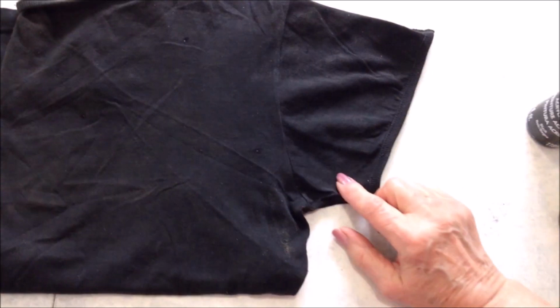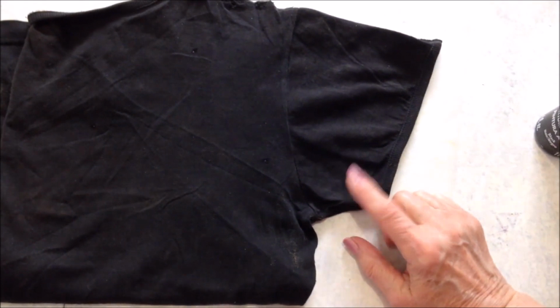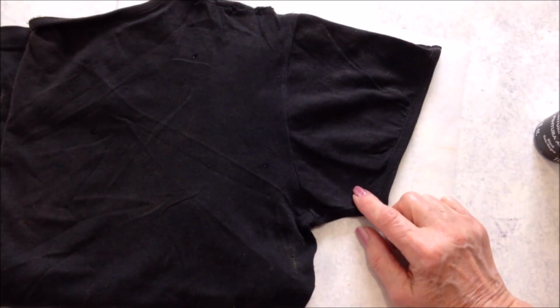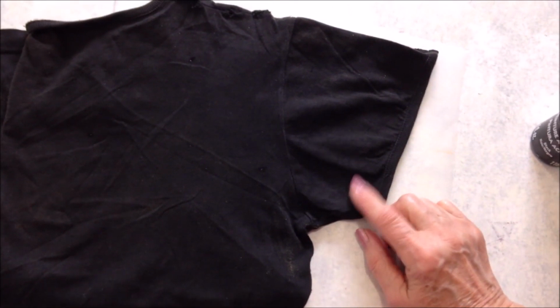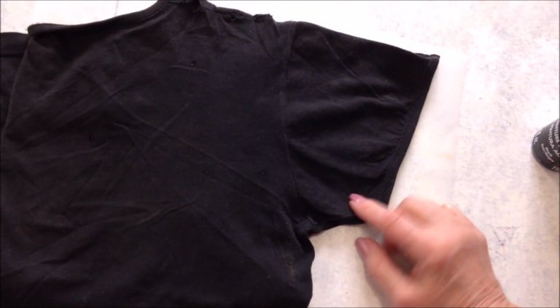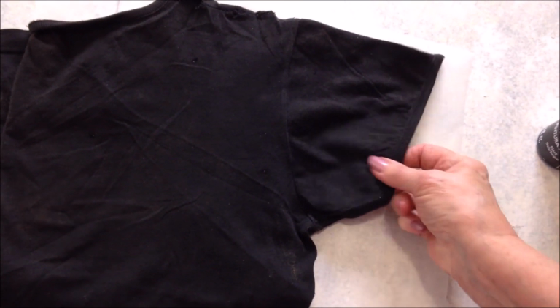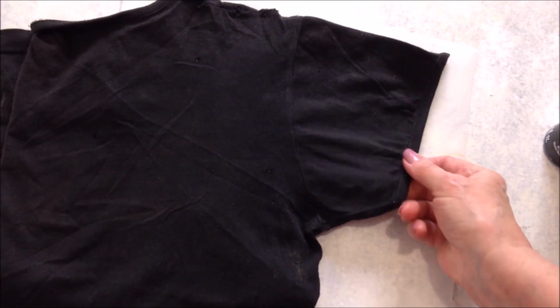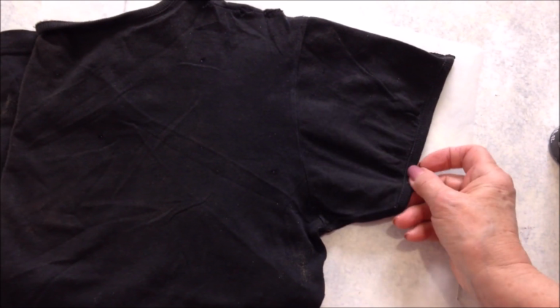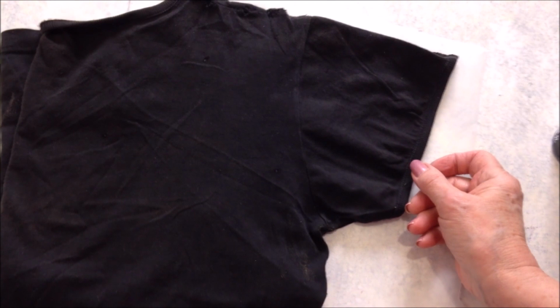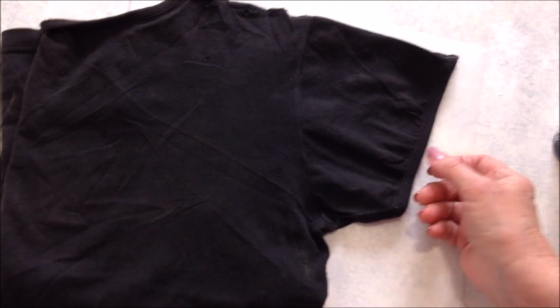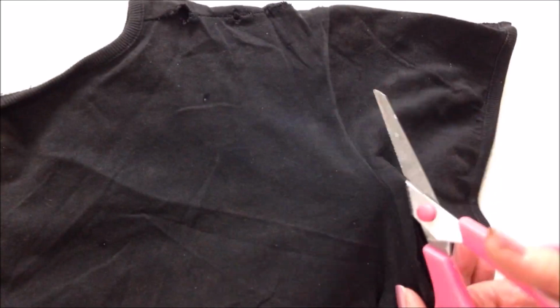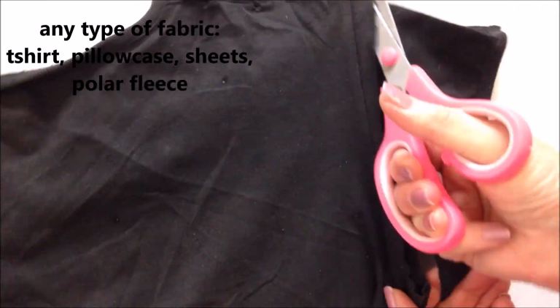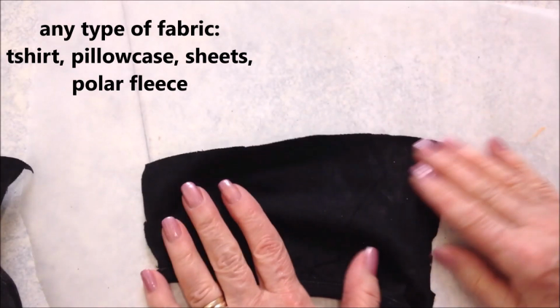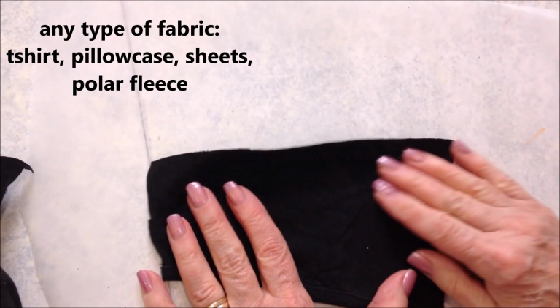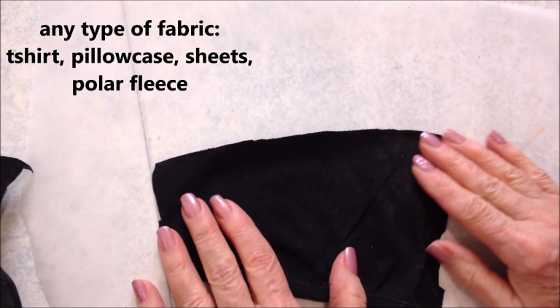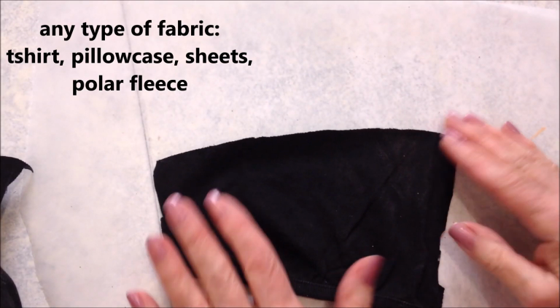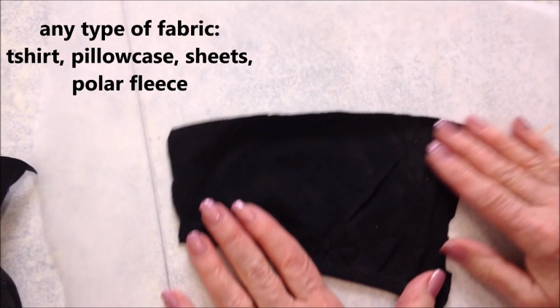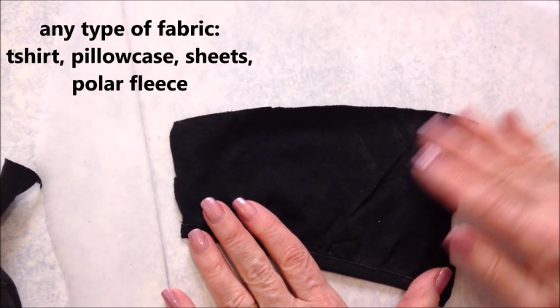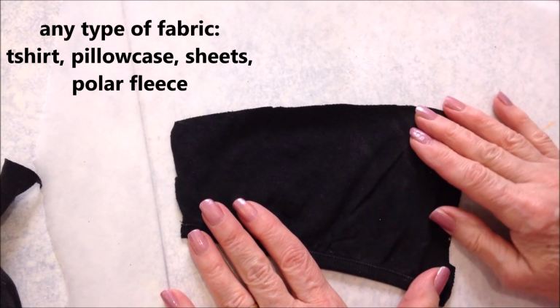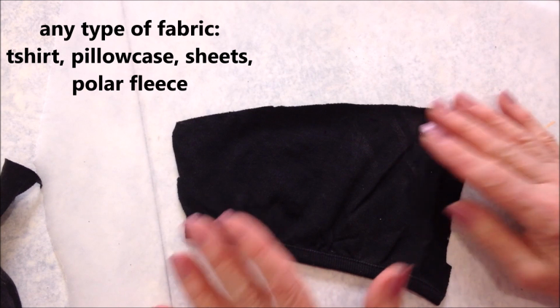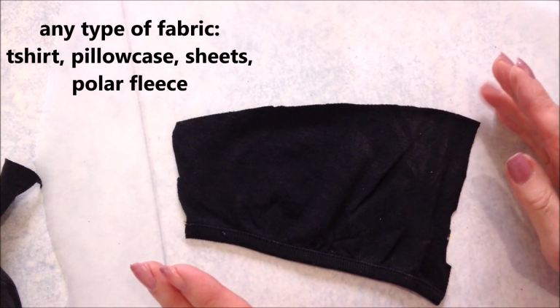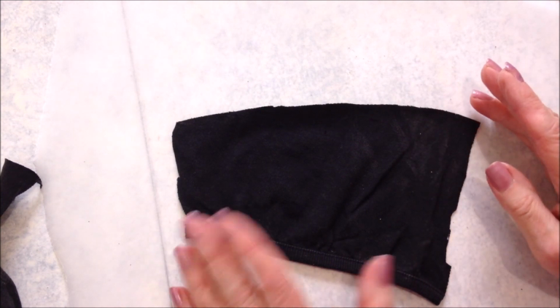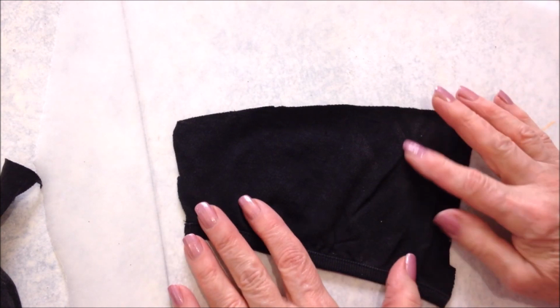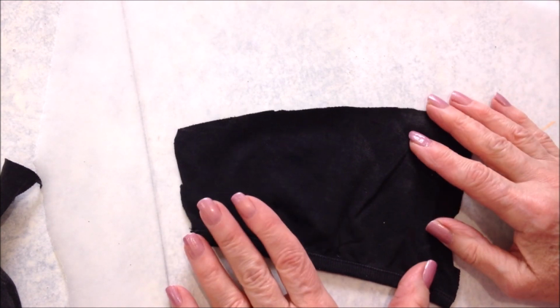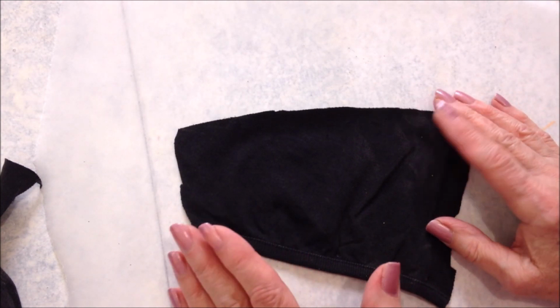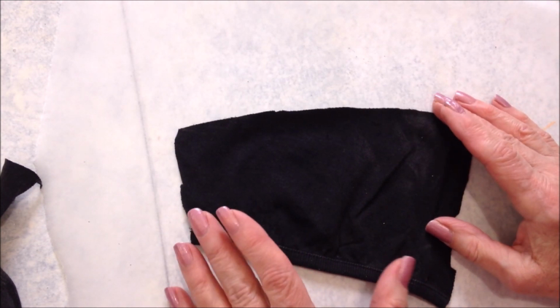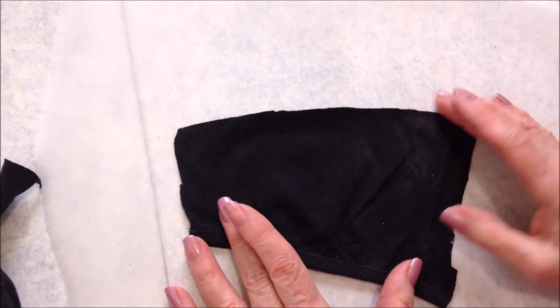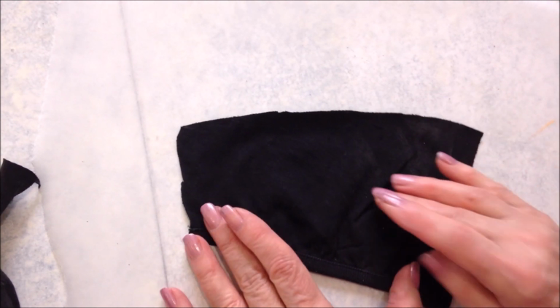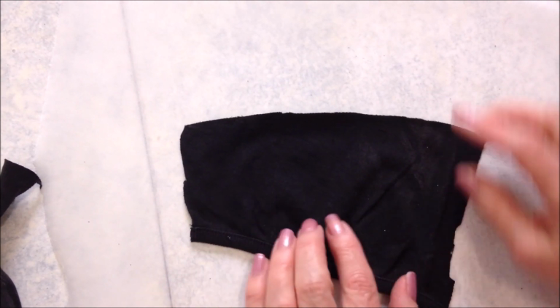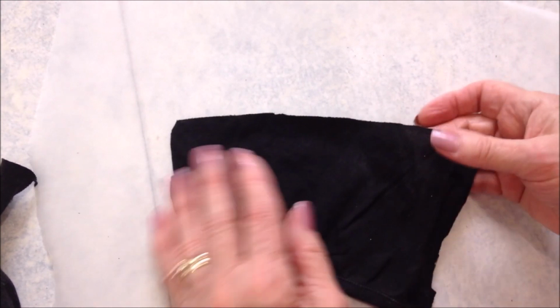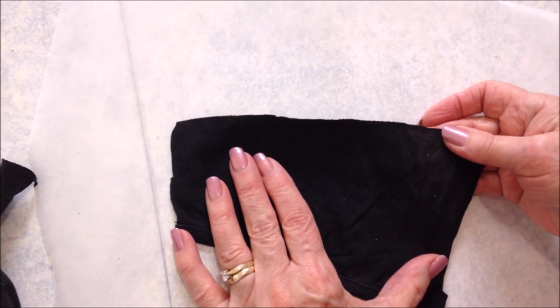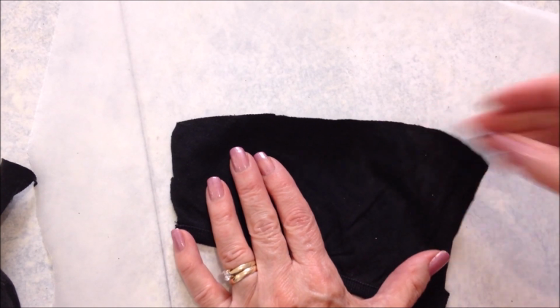First you're going to need any kind of fabric. I'm just going to cut a piece off of this old t-shirt. You can use any kind of fabric — you could use fleece, black cloth, an old sheet, or an old pillowcase. I'm just going to use this t-shirt fabric.